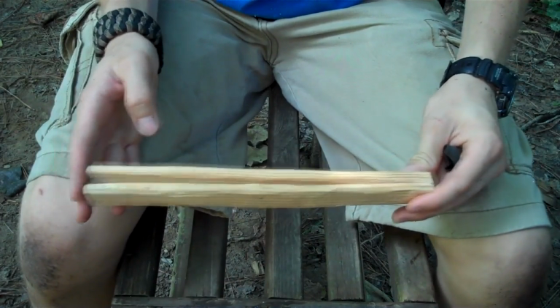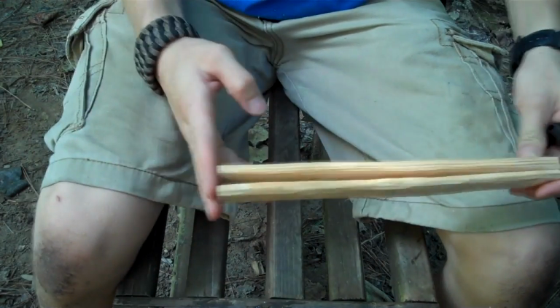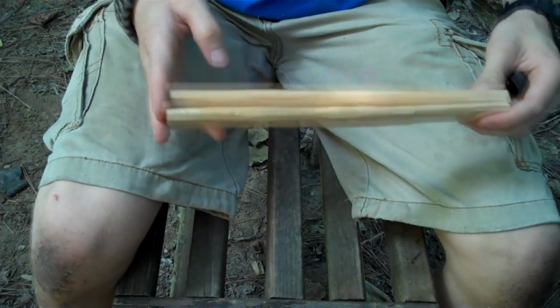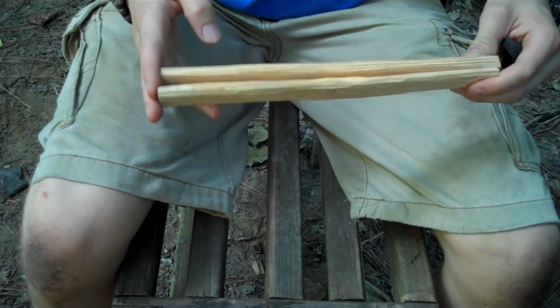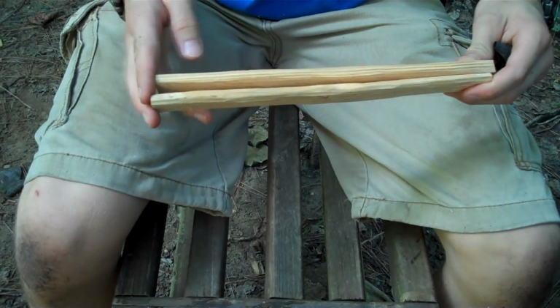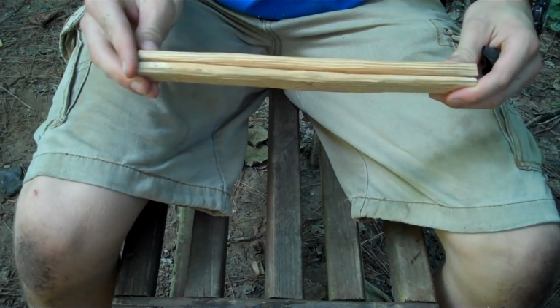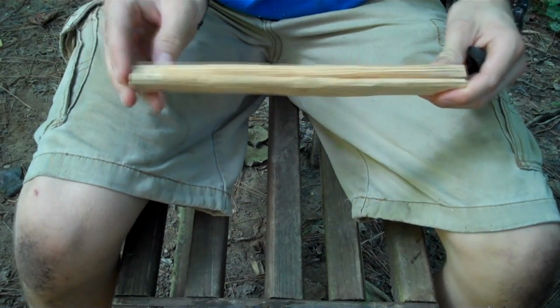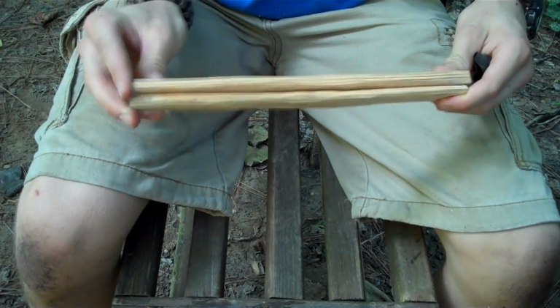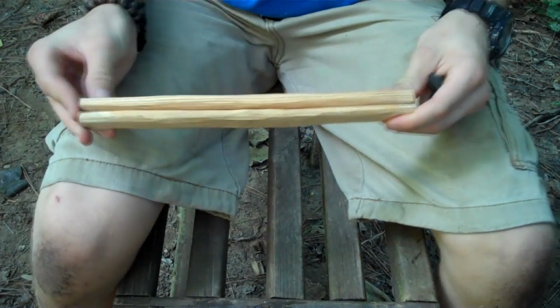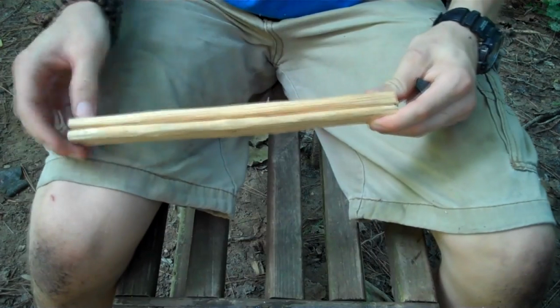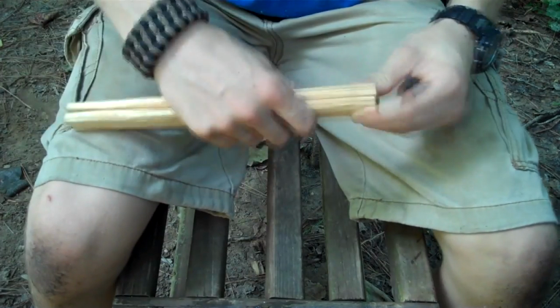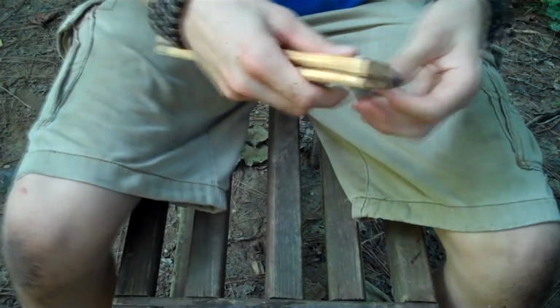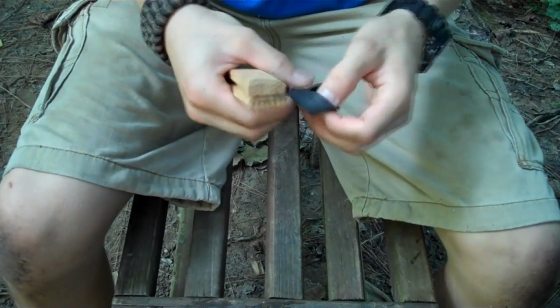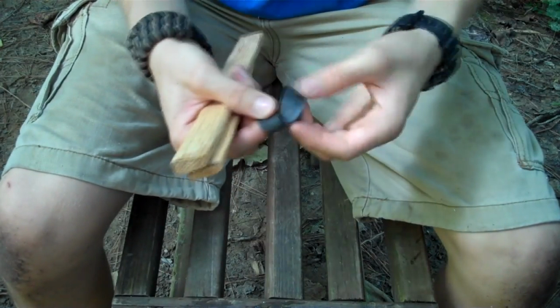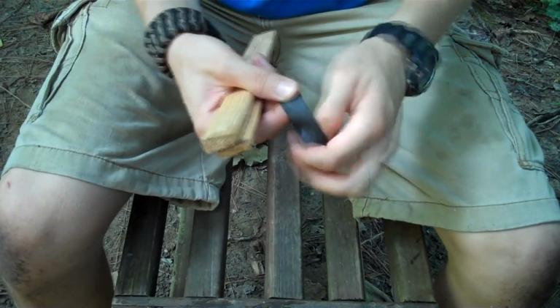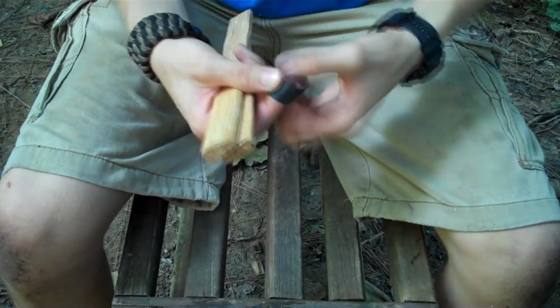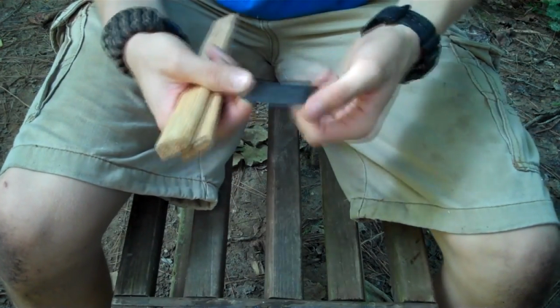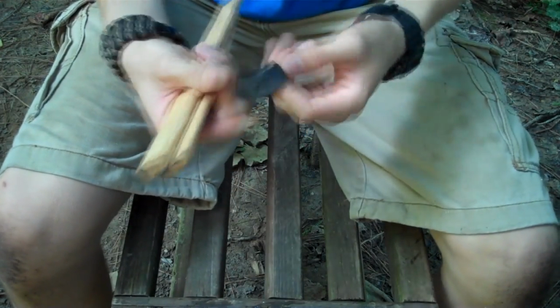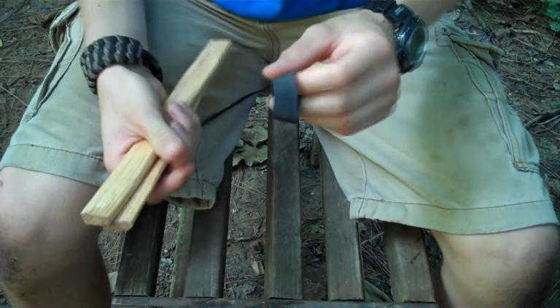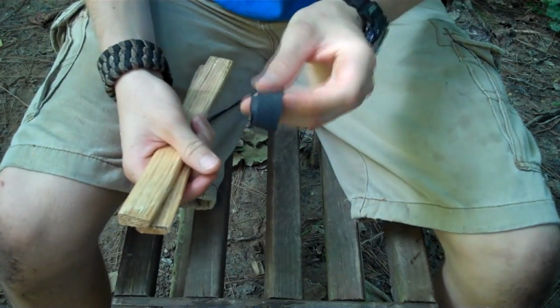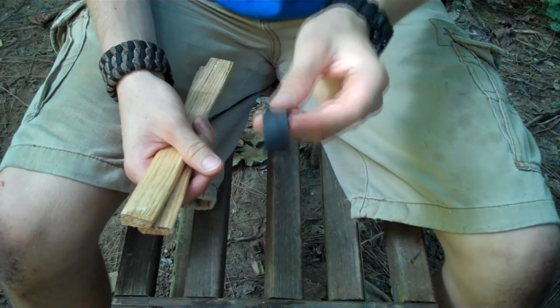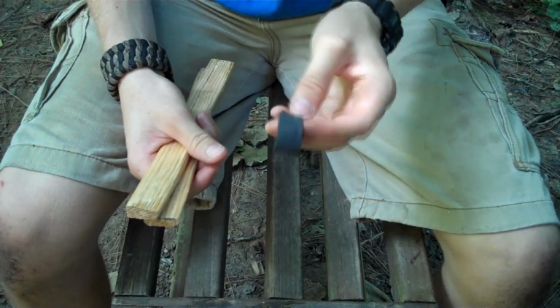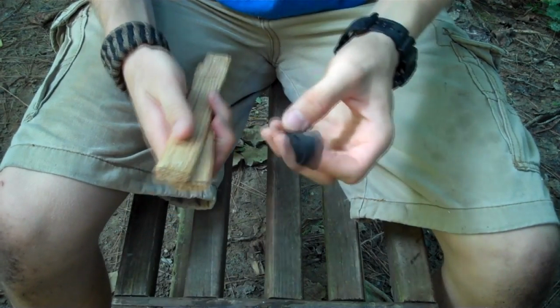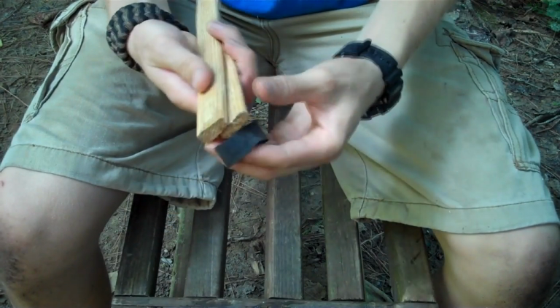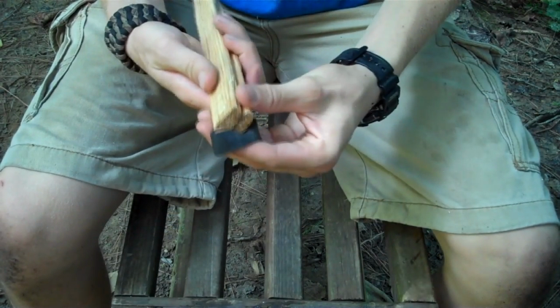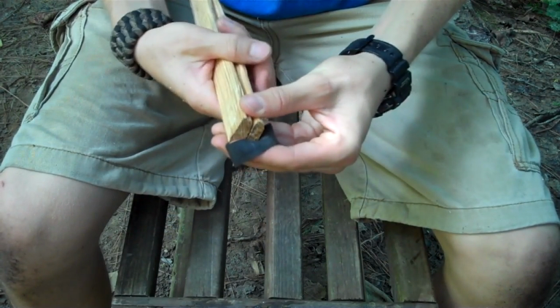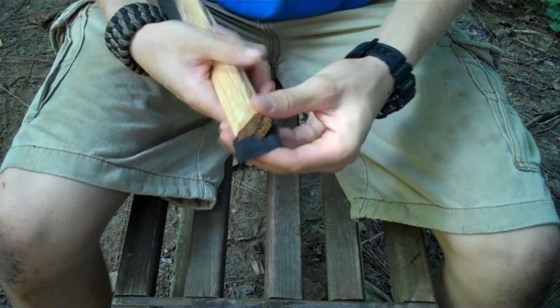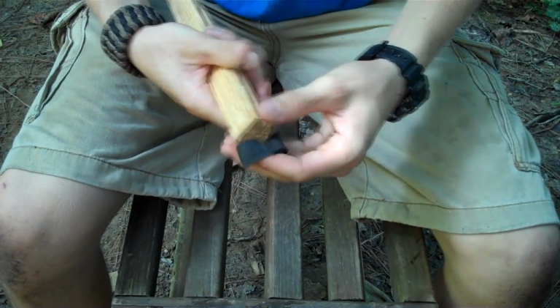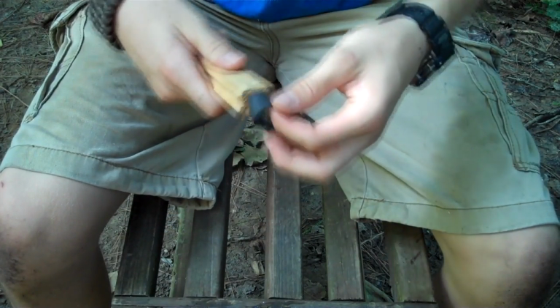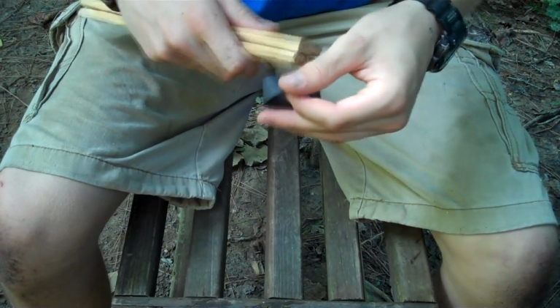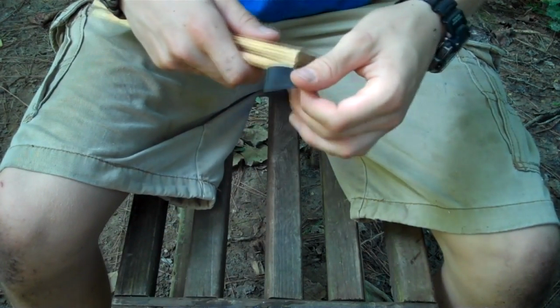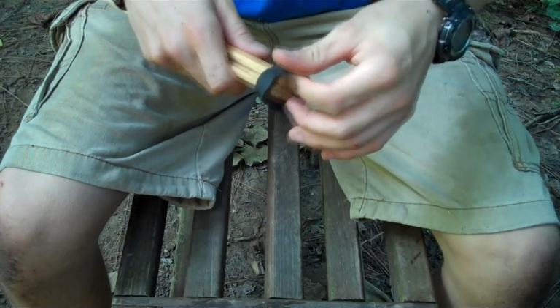I like these two ends, so I'm gonna use these two ends as the actual ends of the tongs that will grab things. I've got right here just a Ranger band — this isn't even a real Ranger band, this is just a piece of bike inner tube — and this will work perfect for what we're doing. The first thing I want to do is take it and...